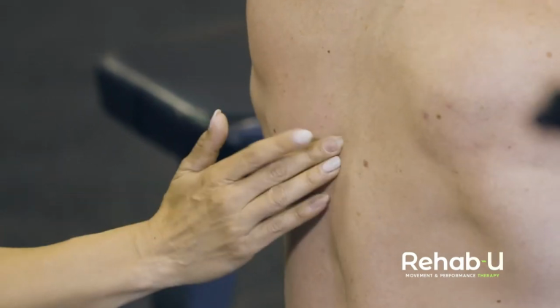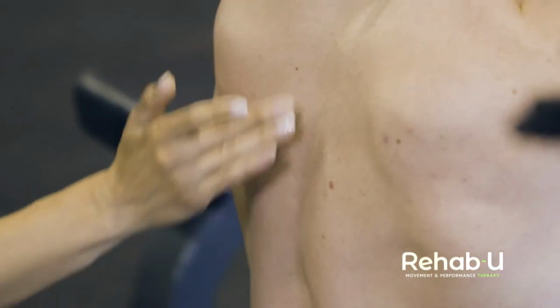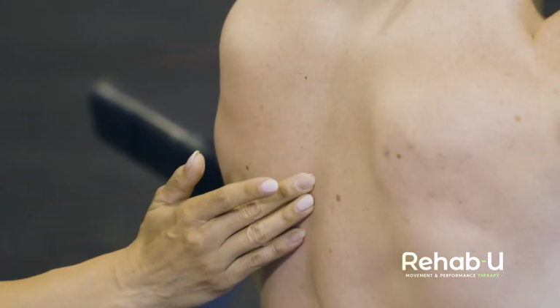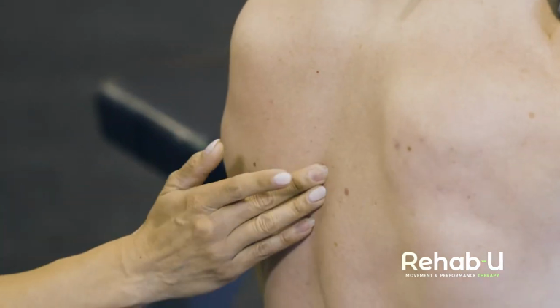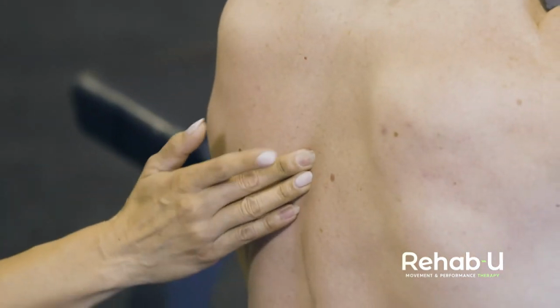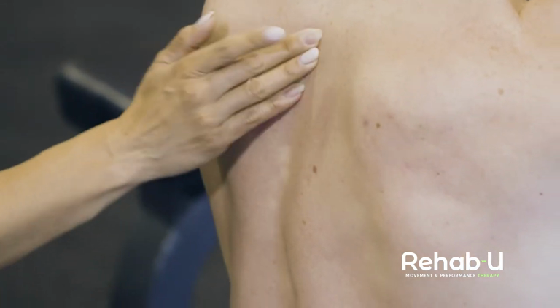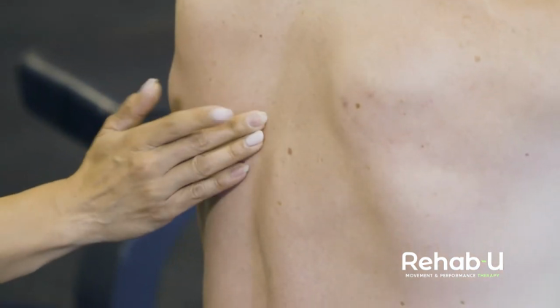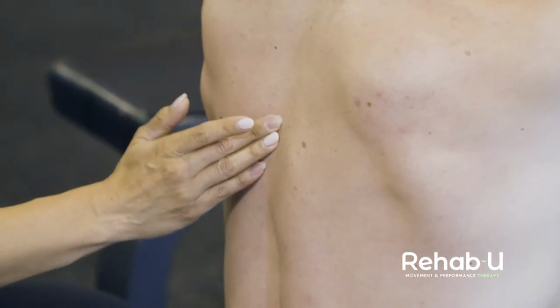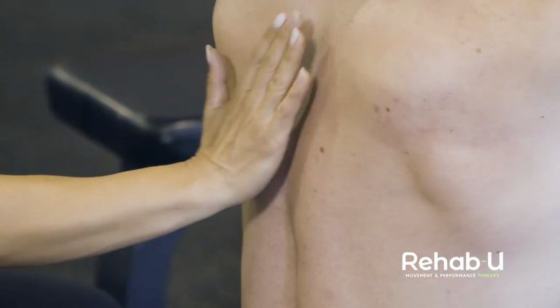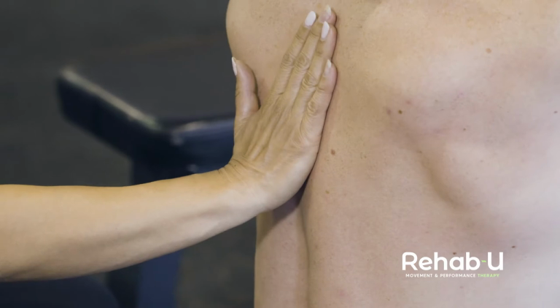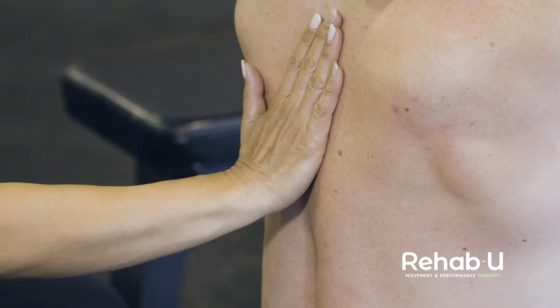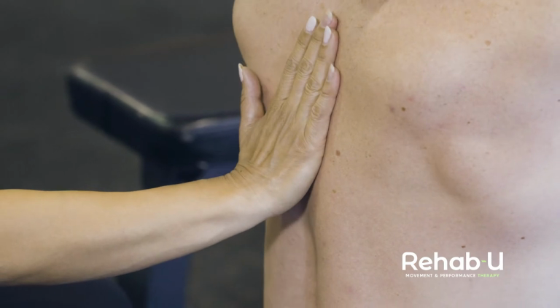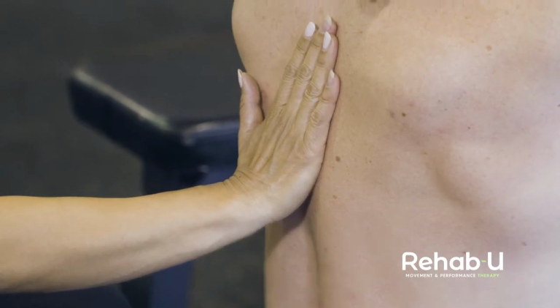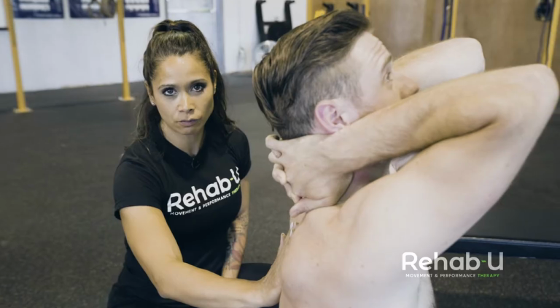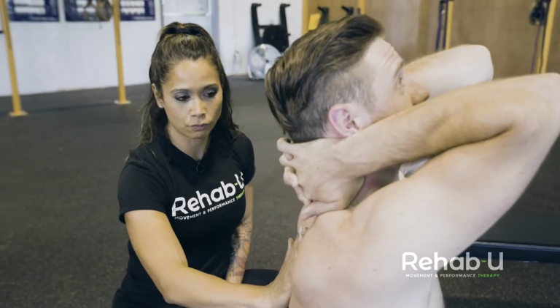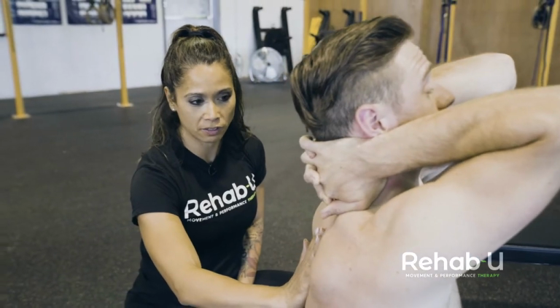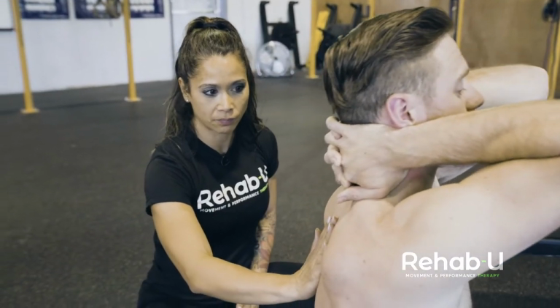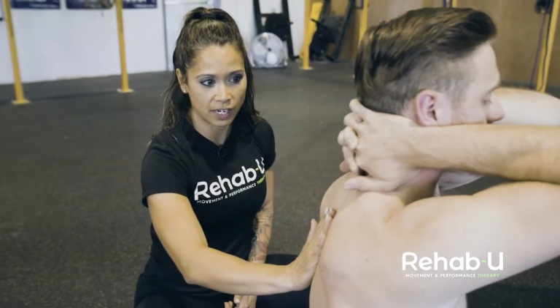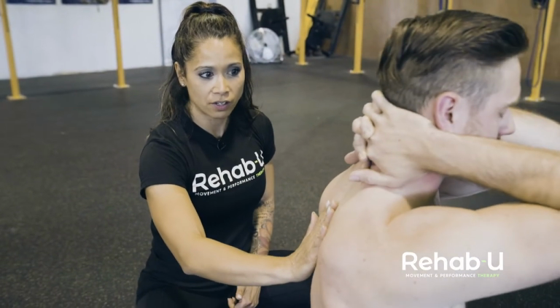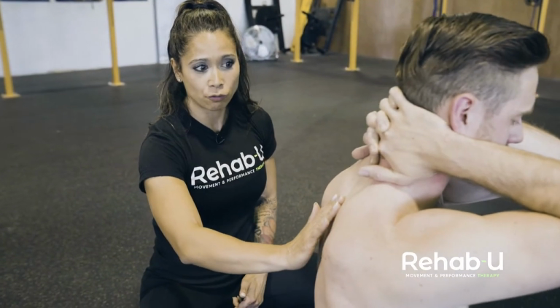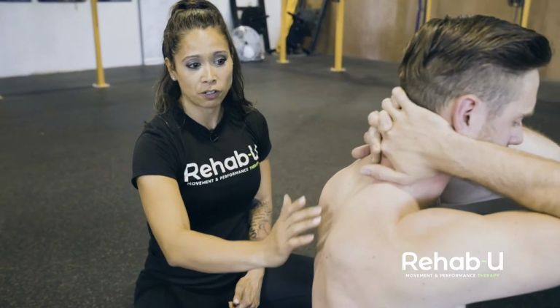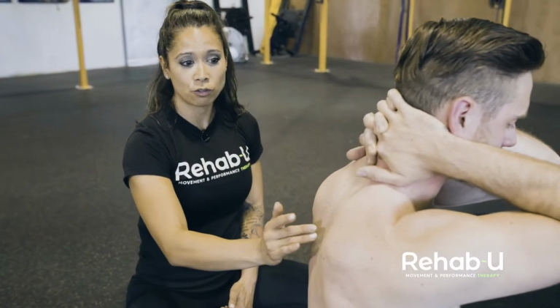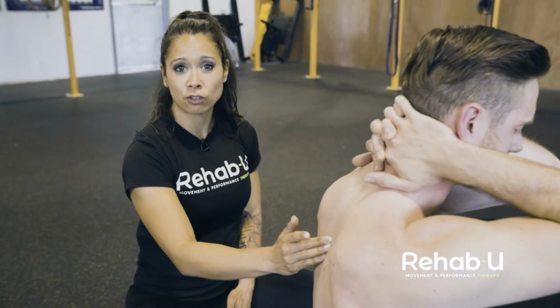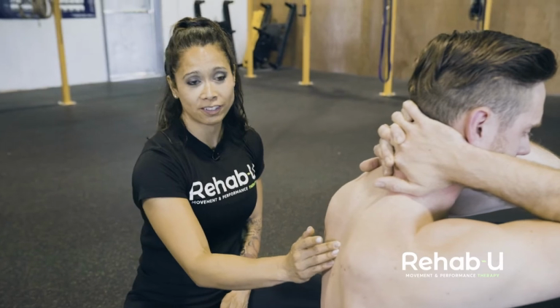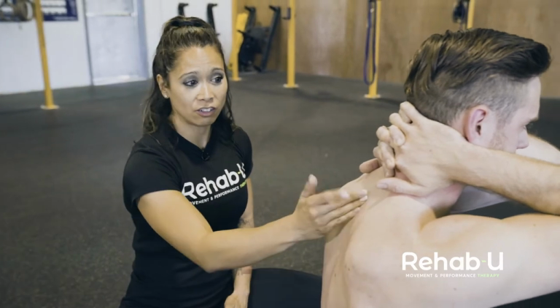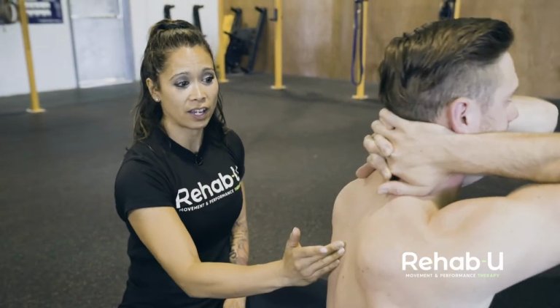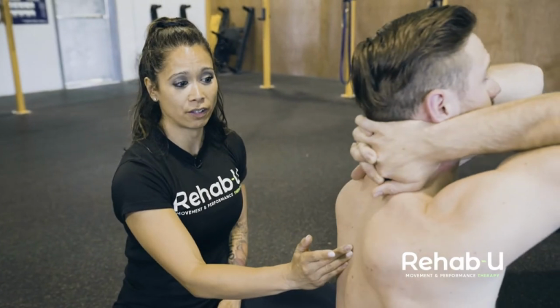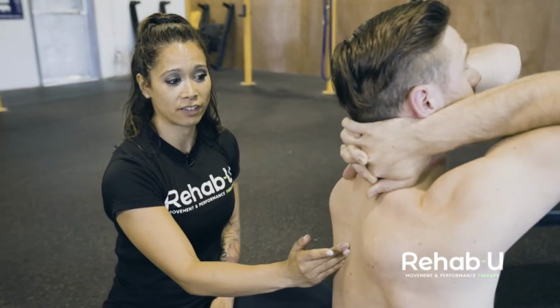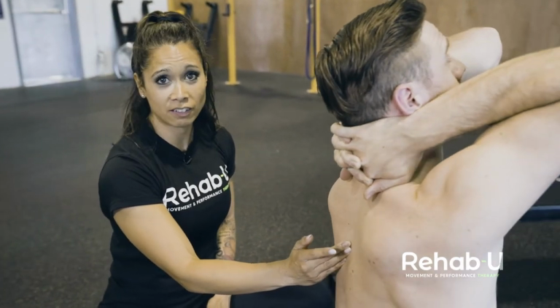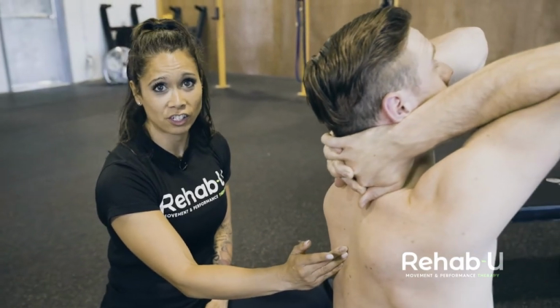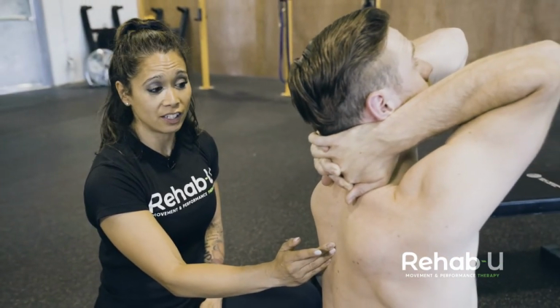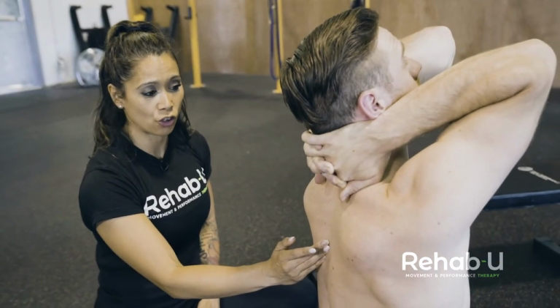Come back to neutral and then come into extension — you can do this a couple of times to see does that thoracic spine move into extension. We see that there's a little bit less extension than what we'd like to see for Mike. So the first part of the screen is we're going to want to see do they have that thoracic extension — yes or no.